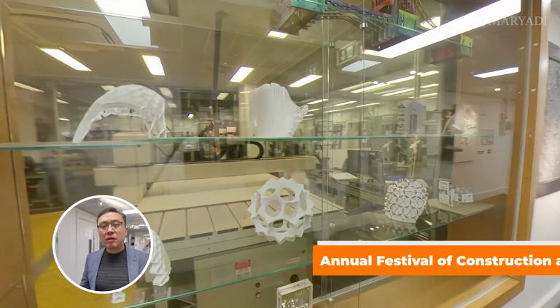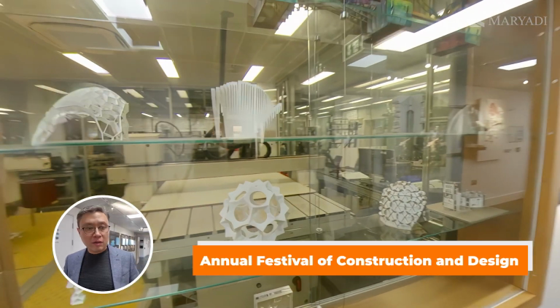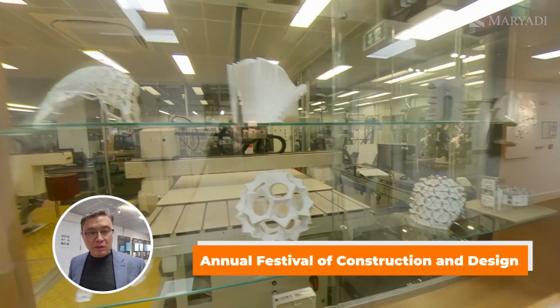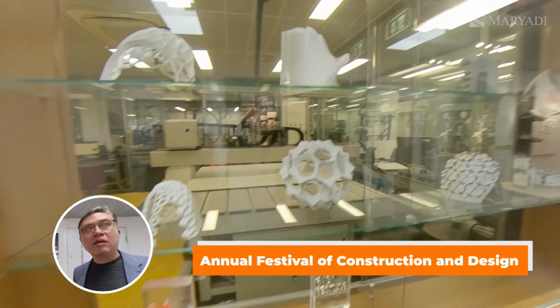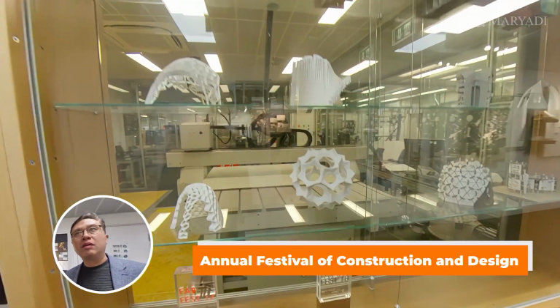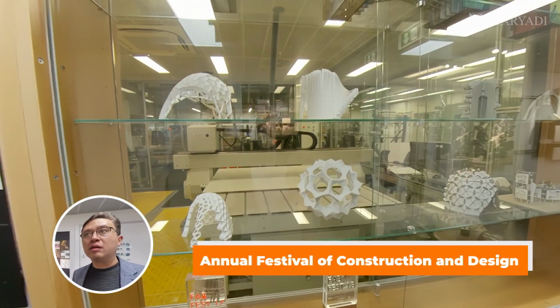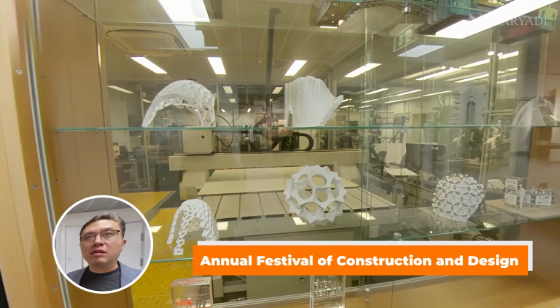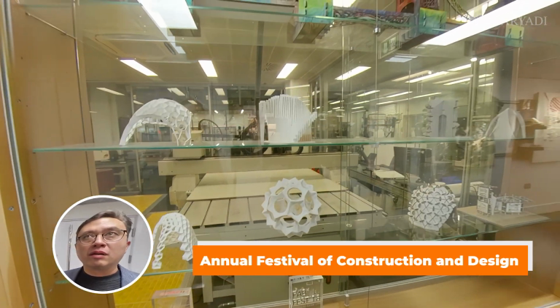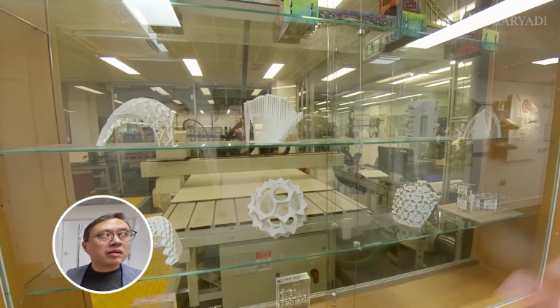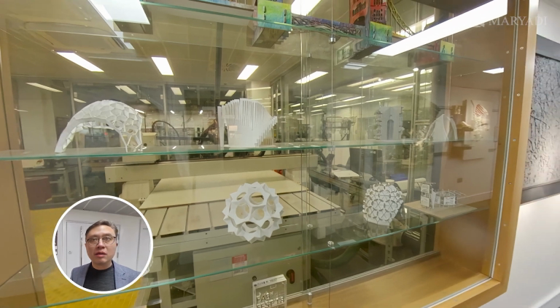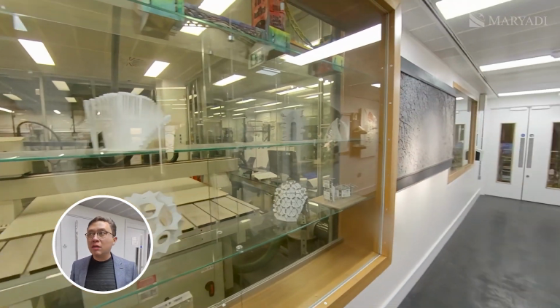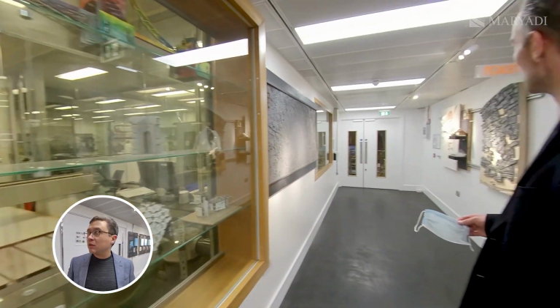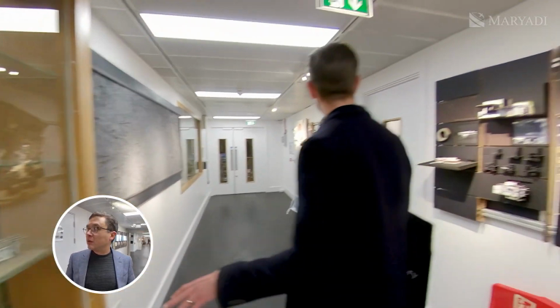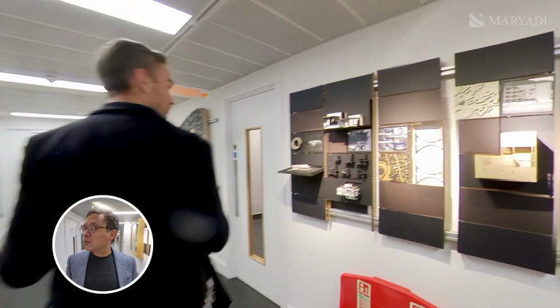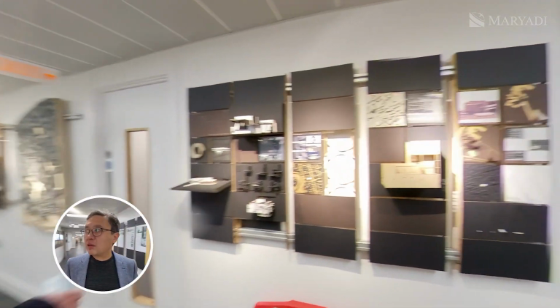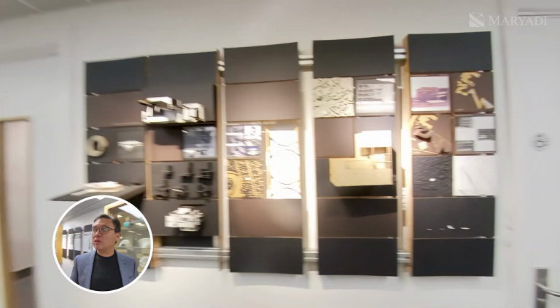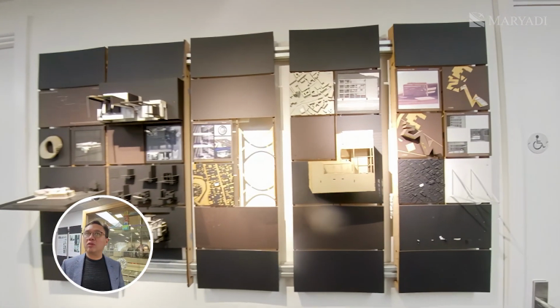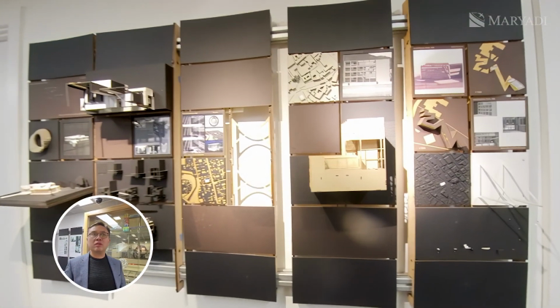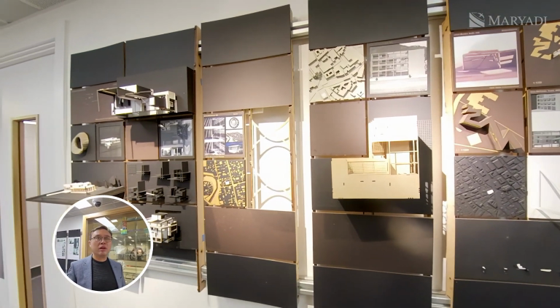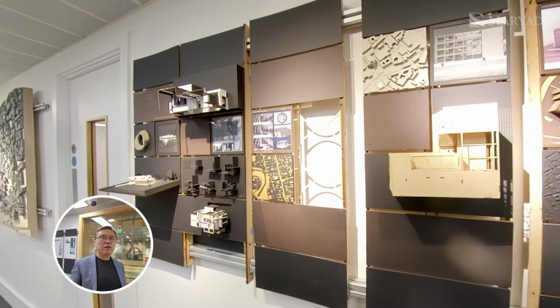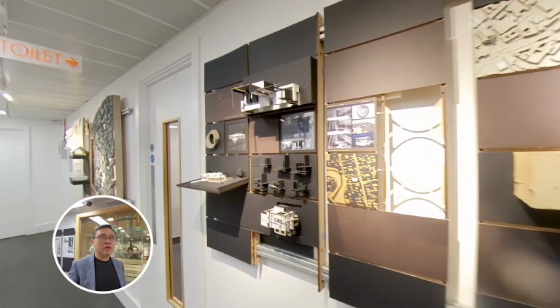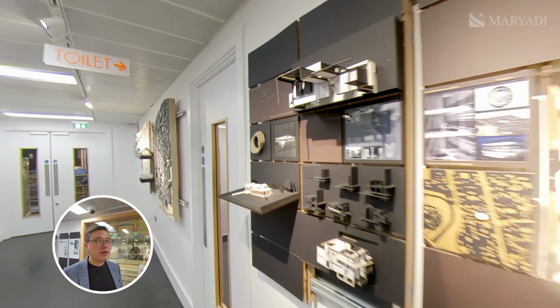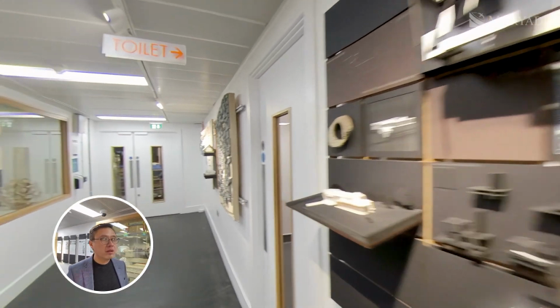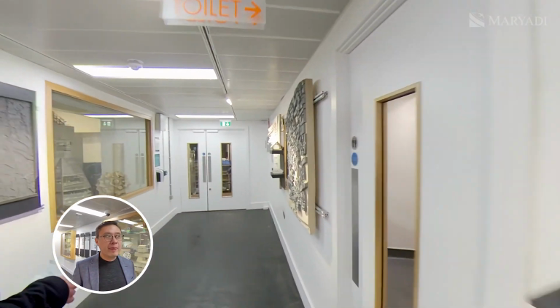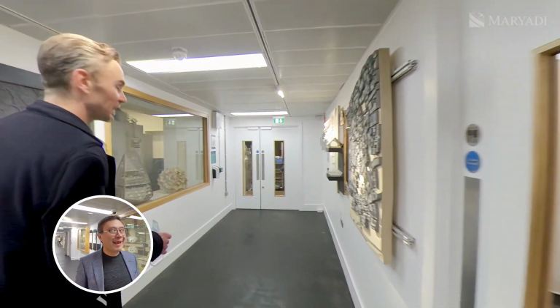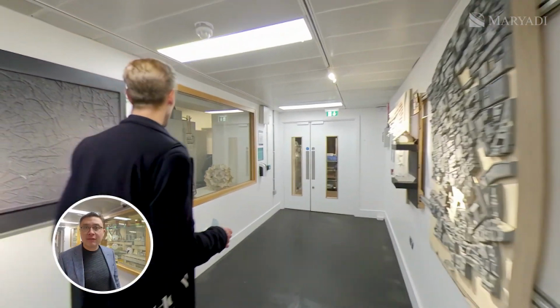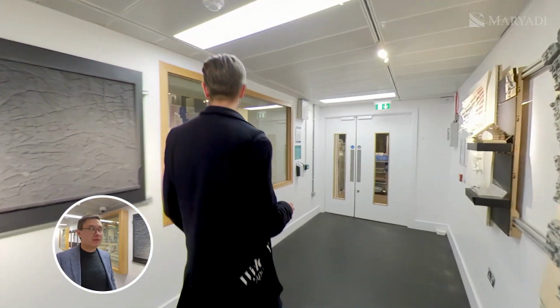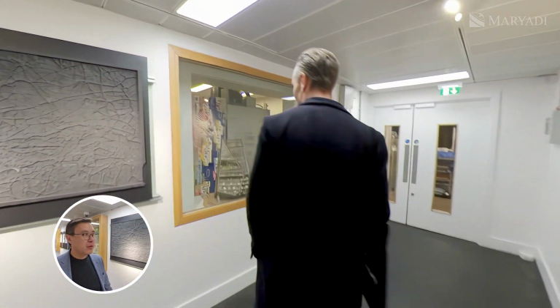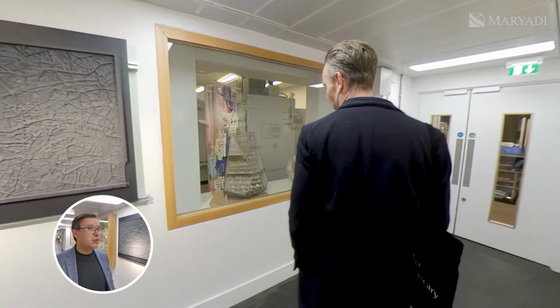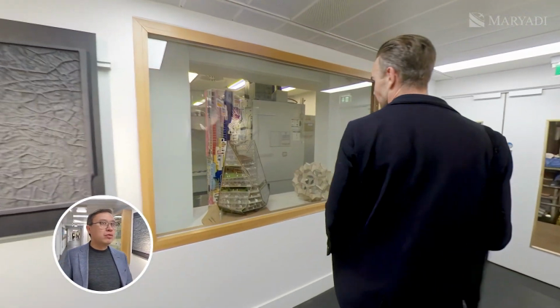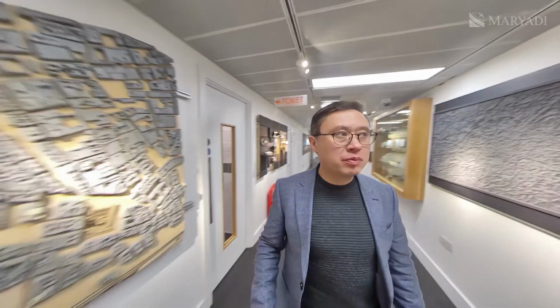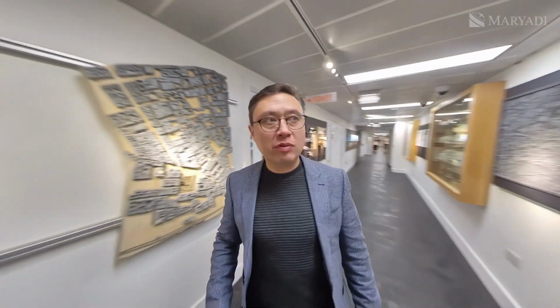They do FabFest every year, which is a competition in building and designing. Students enter the competition every year — it's a design and technology challenge. It's all architecture-related, and you can see how expansive this space is.